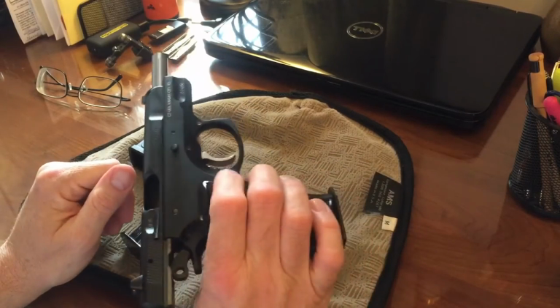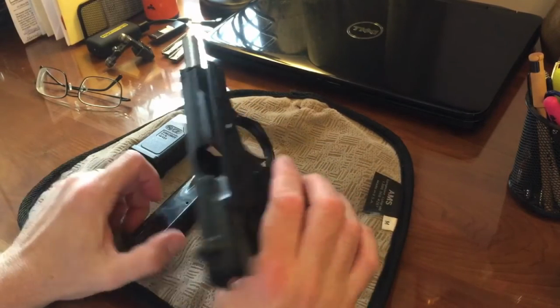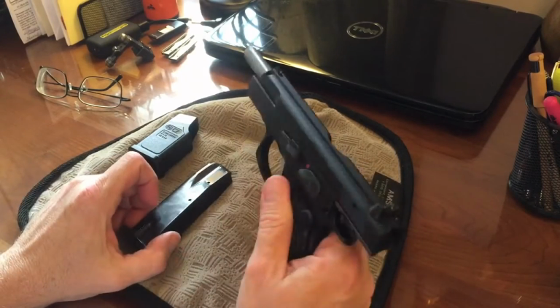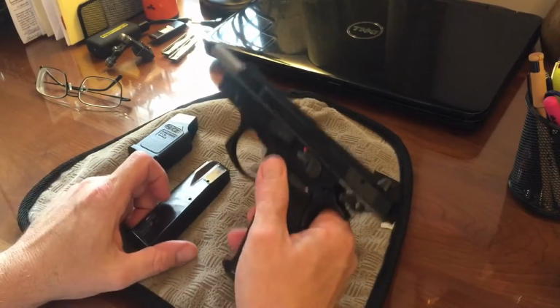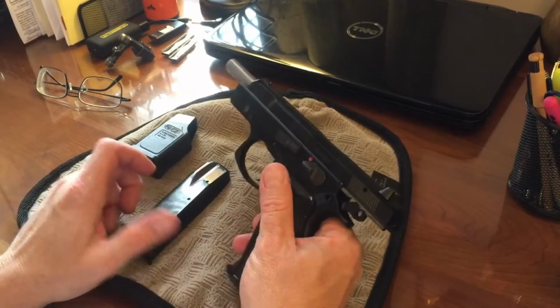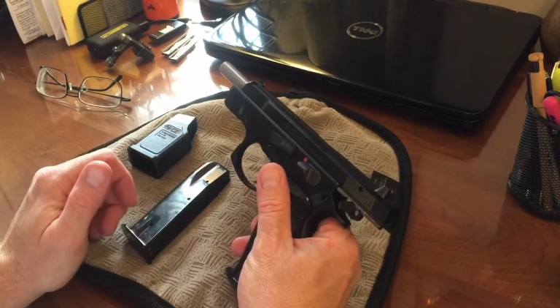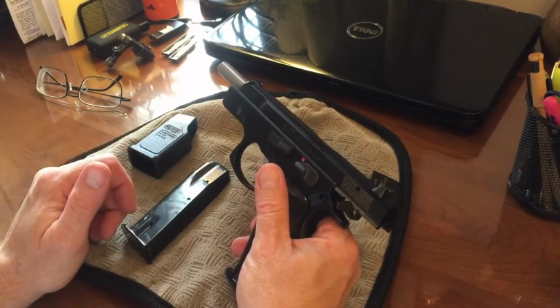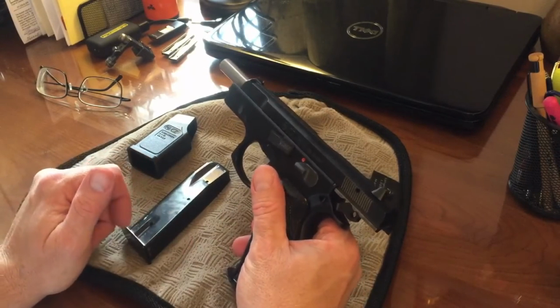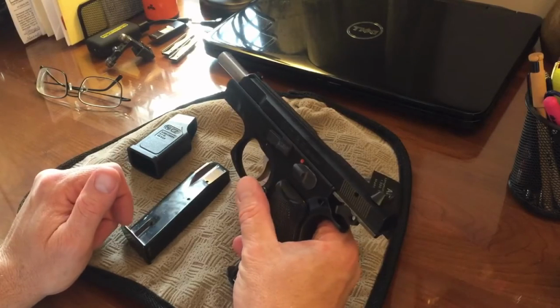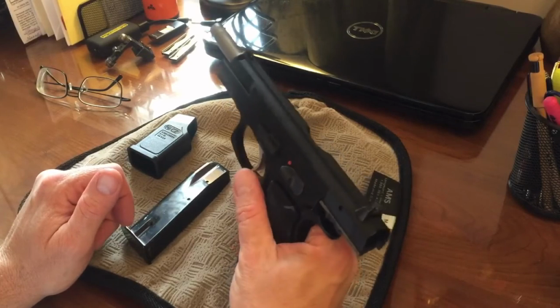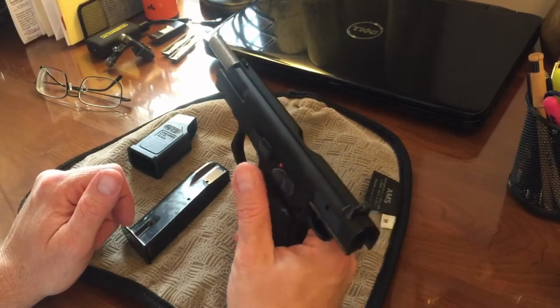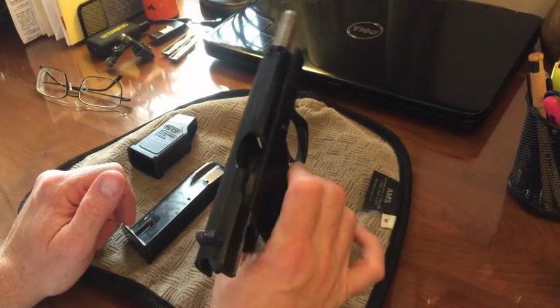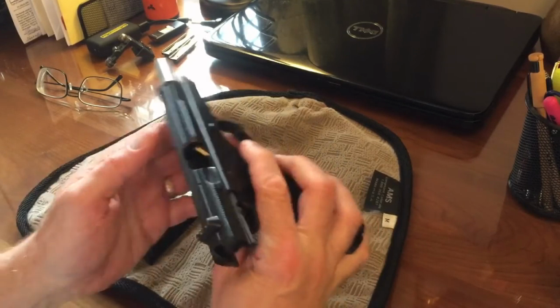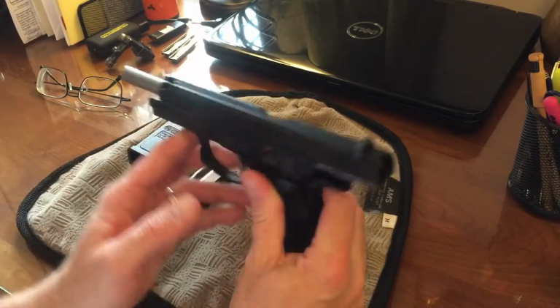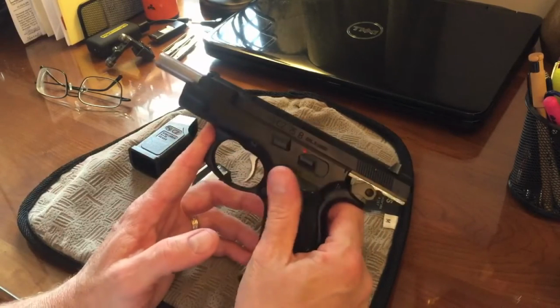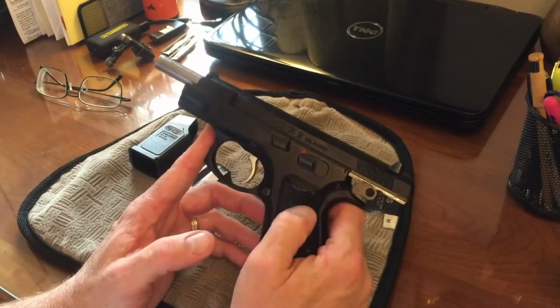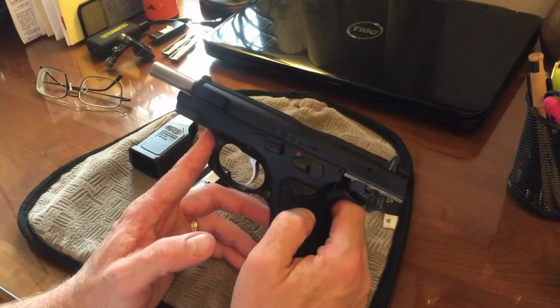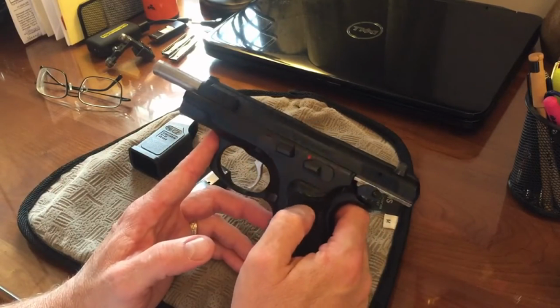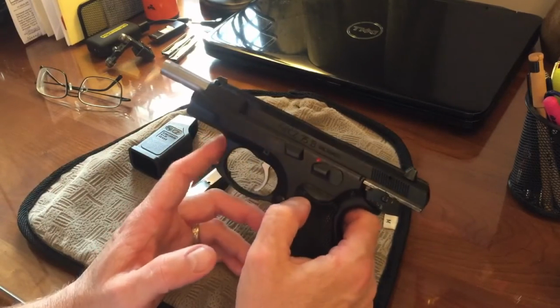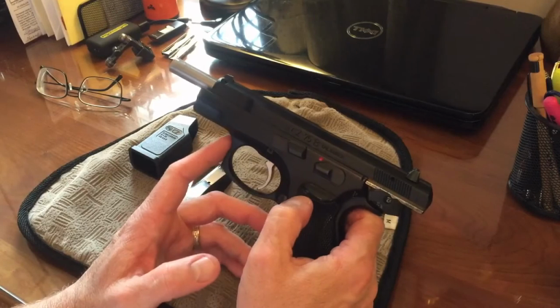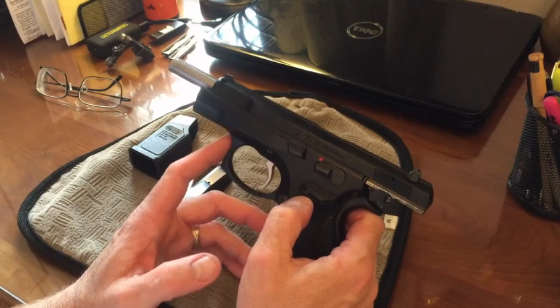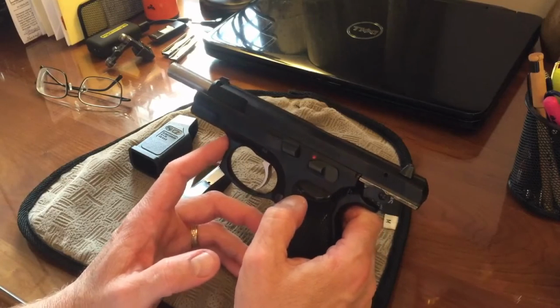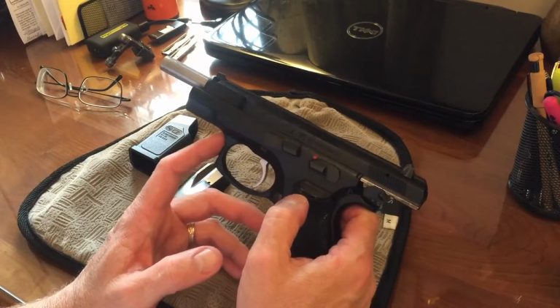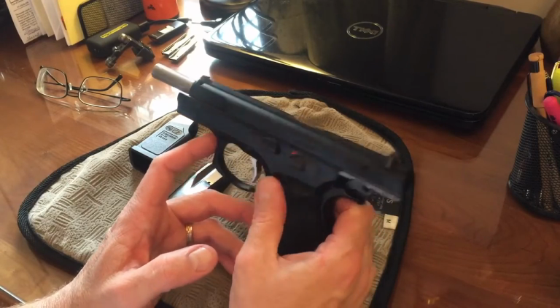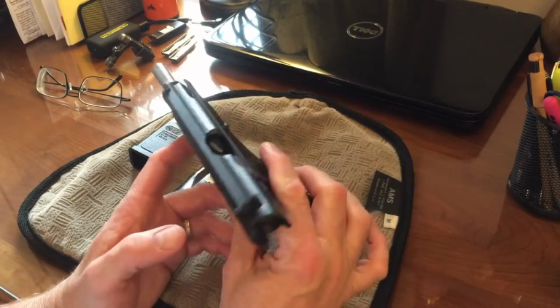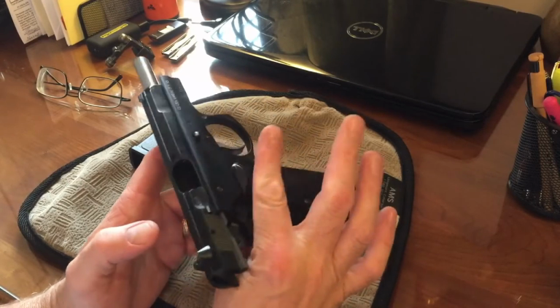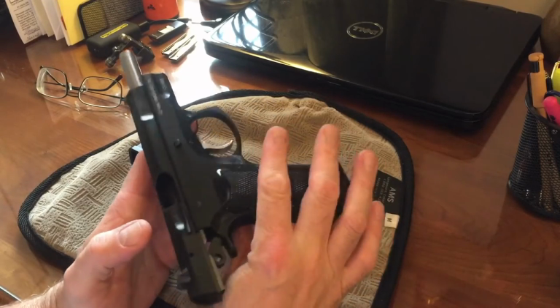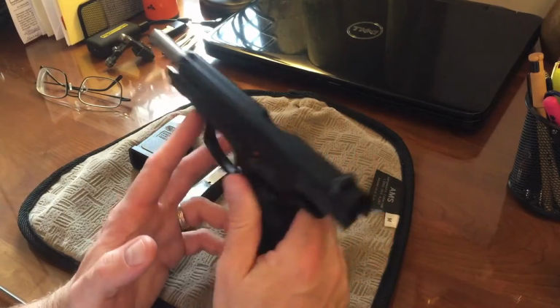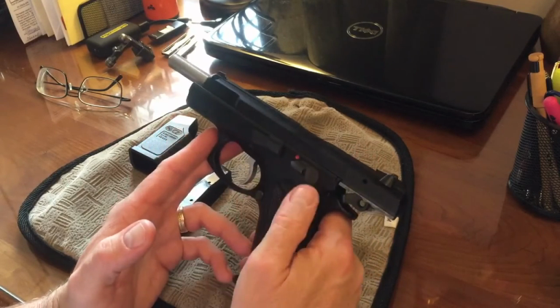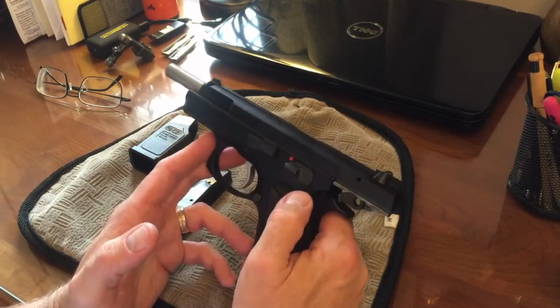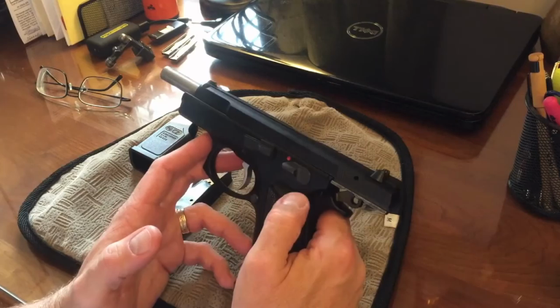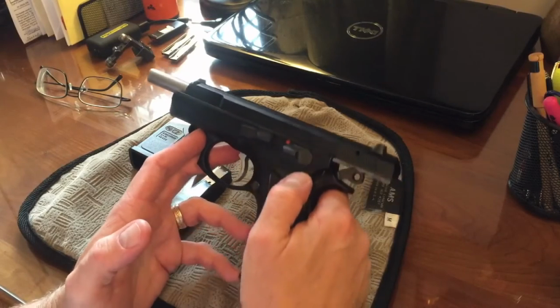Long story short, we saw the Berlin Wall fall, and we saw all the Eastern bloc countries come out of Russian influence, and we were able to import them. So this here is a CZ-75B.